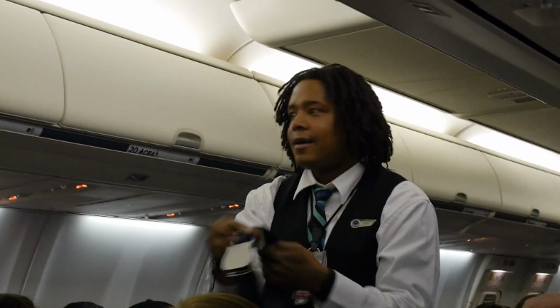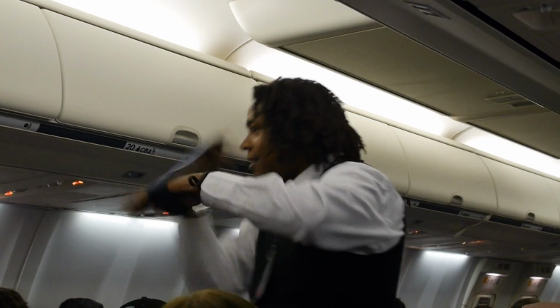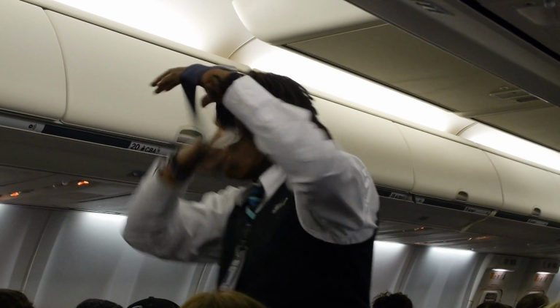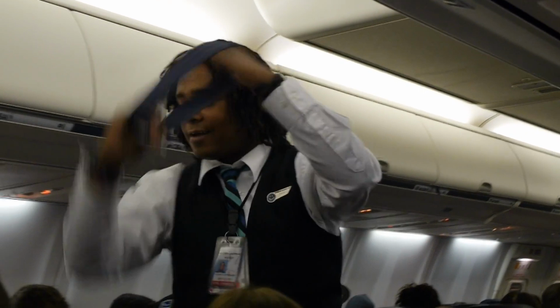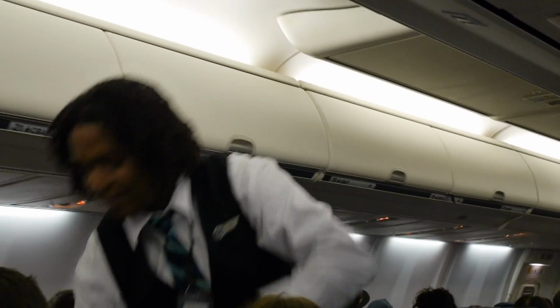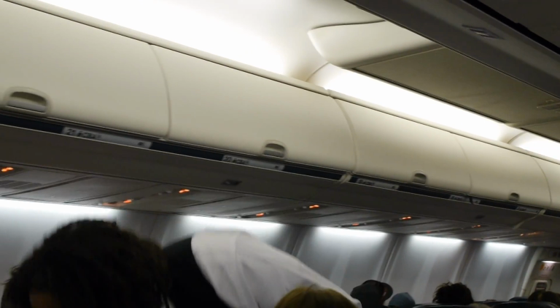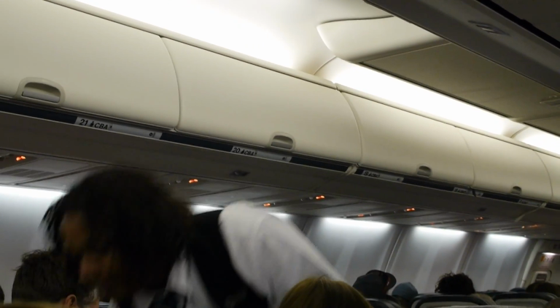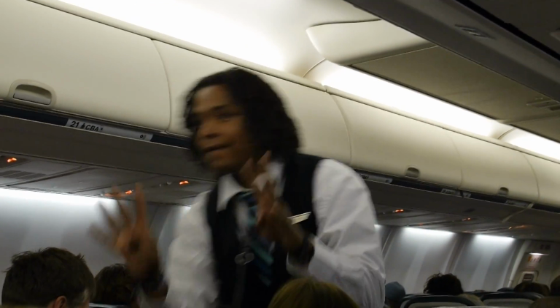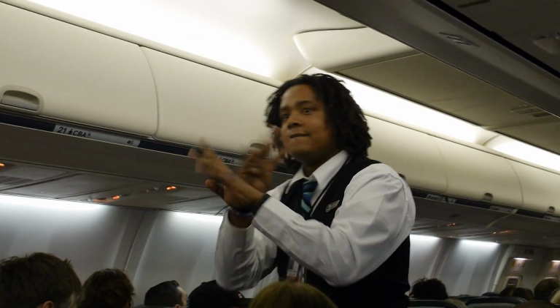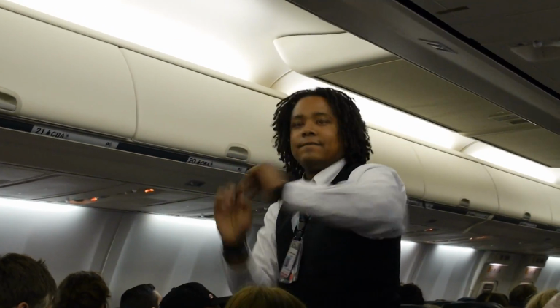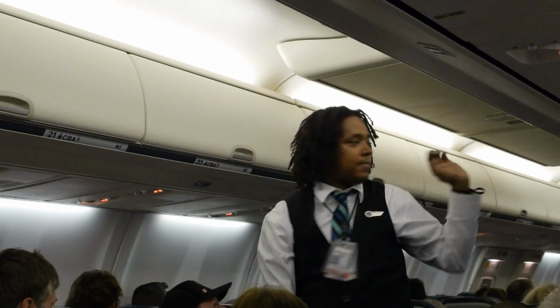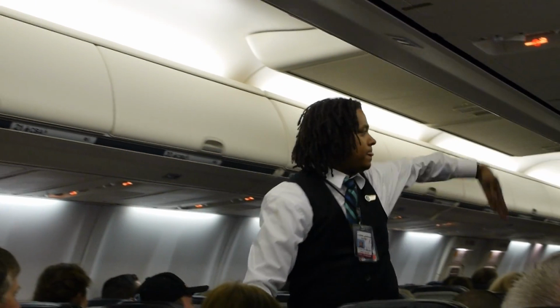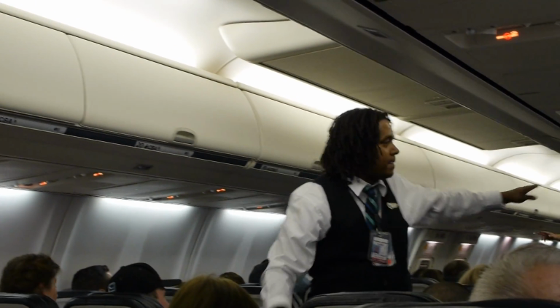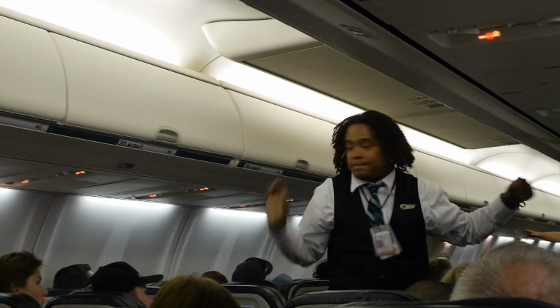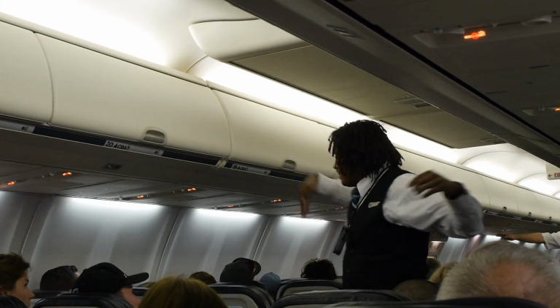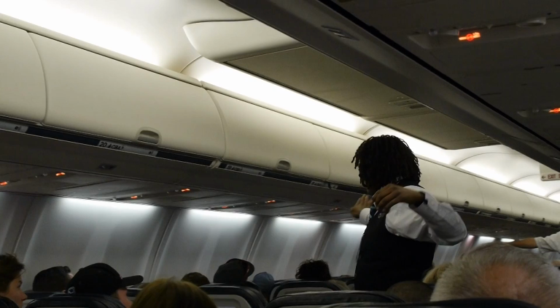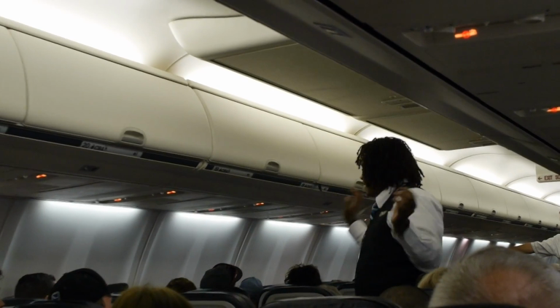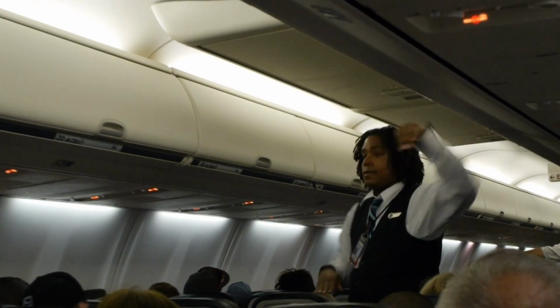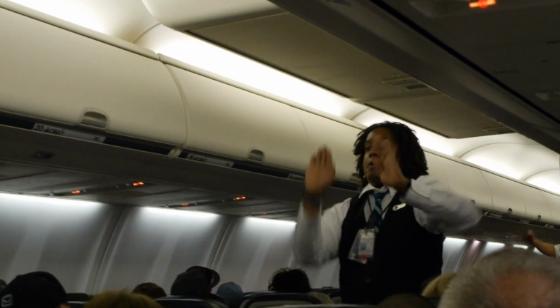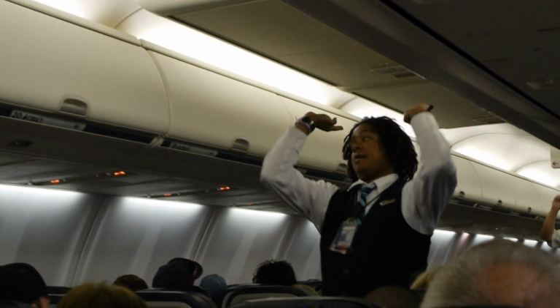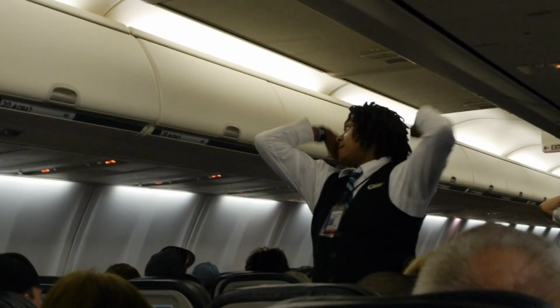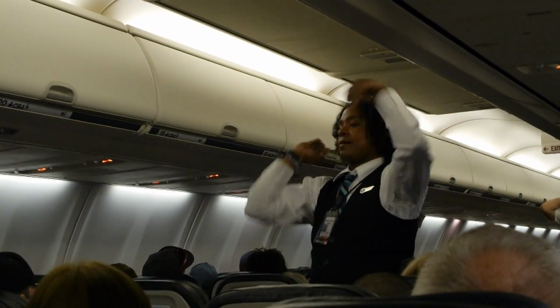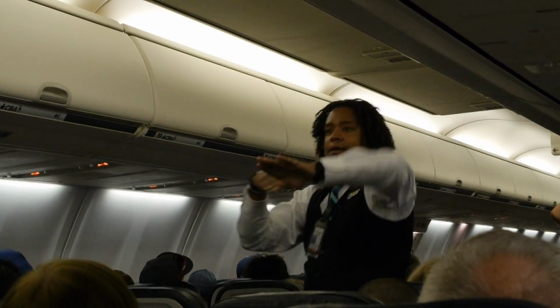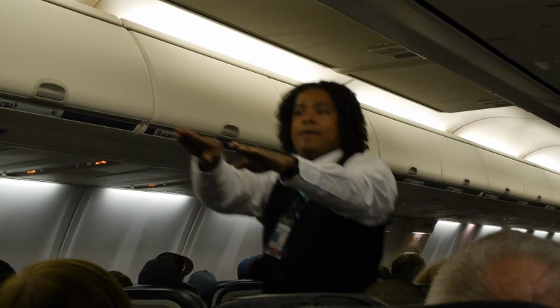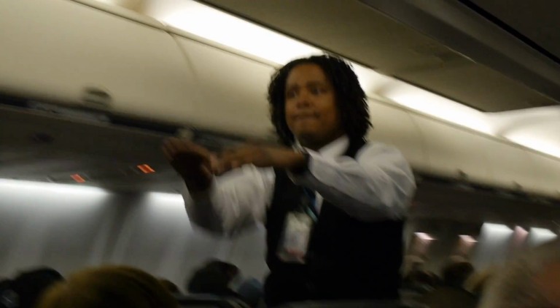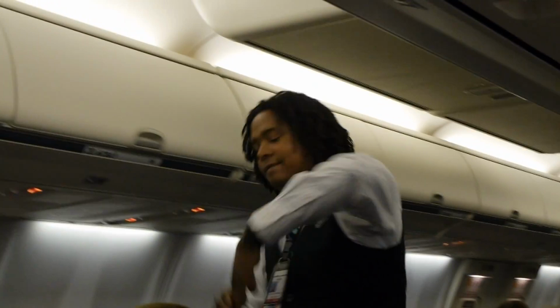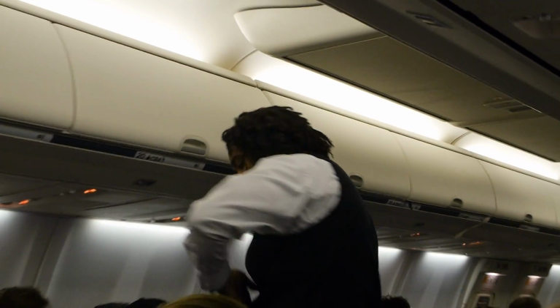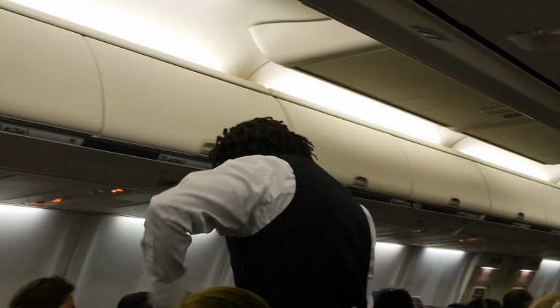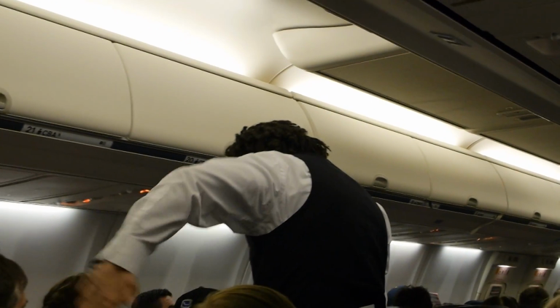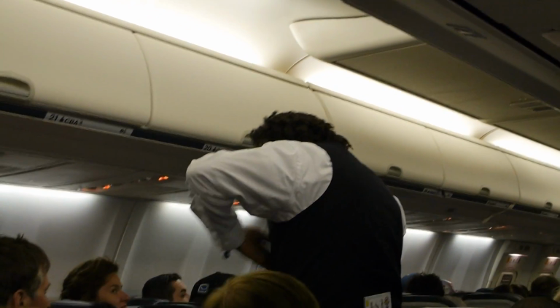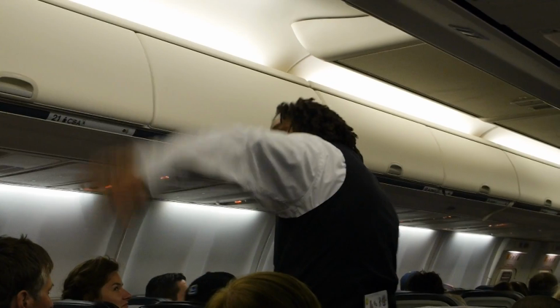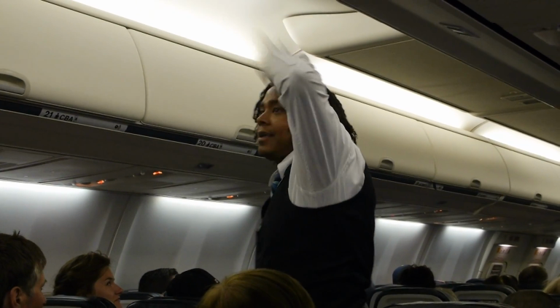There's a total of eight emergency exits on this plane. There are four window exits located mid-cabin and over the wings, two emergency door exits at the front, and two emergency door exits at the back. These exits are clearly marked.